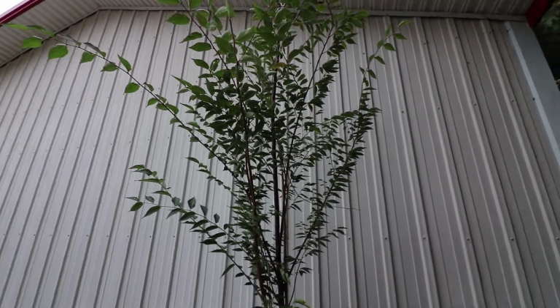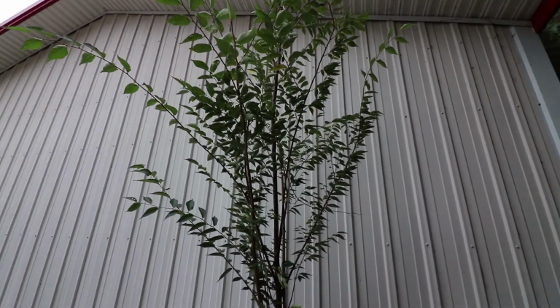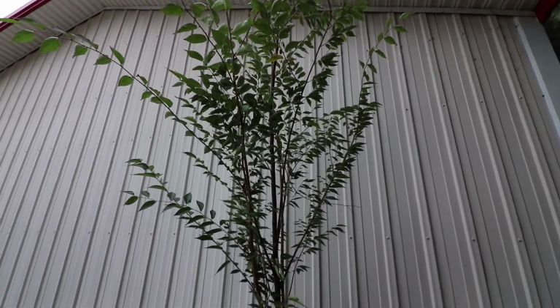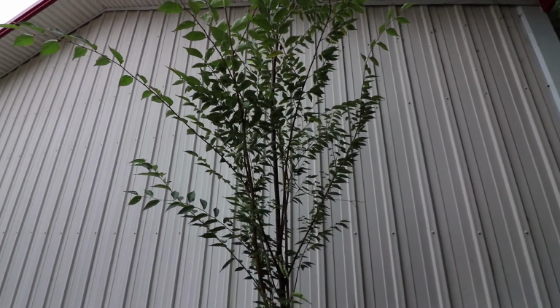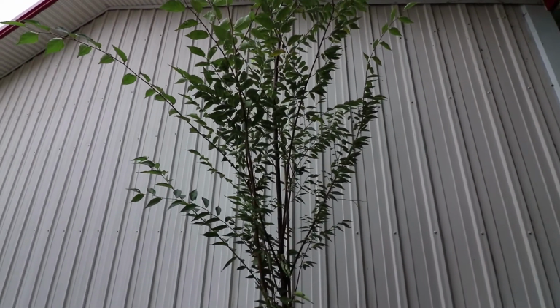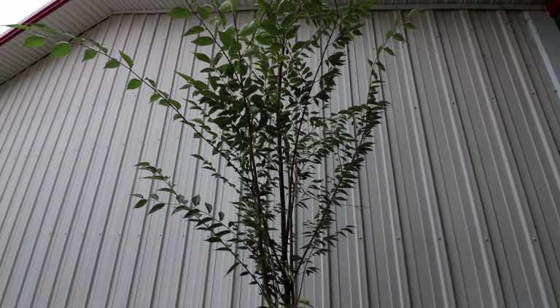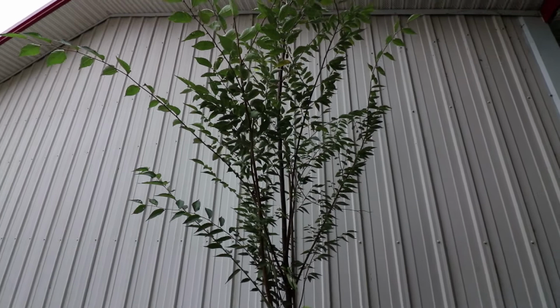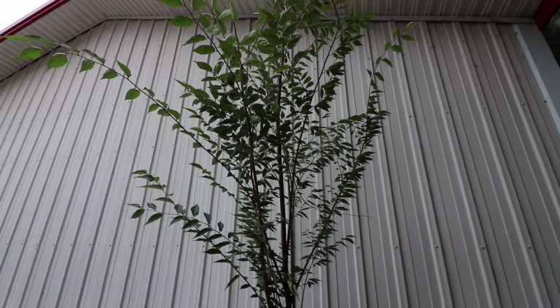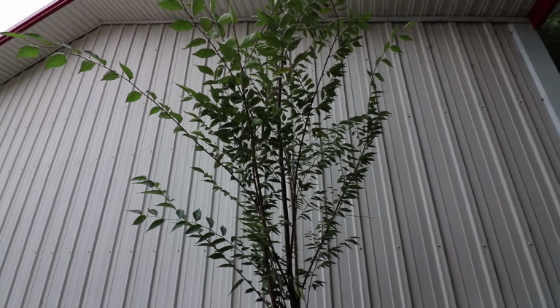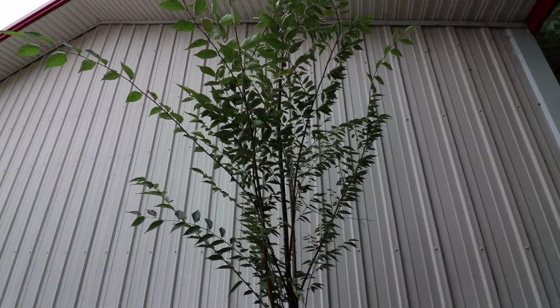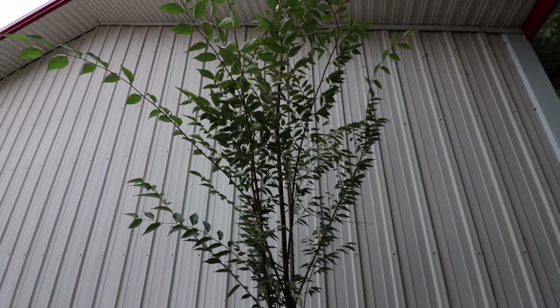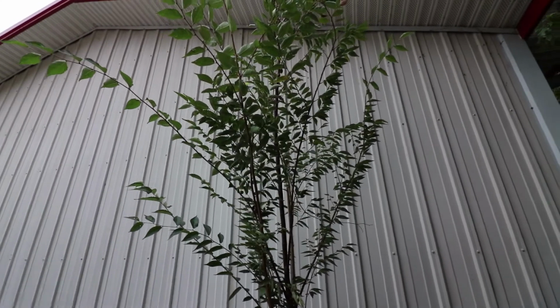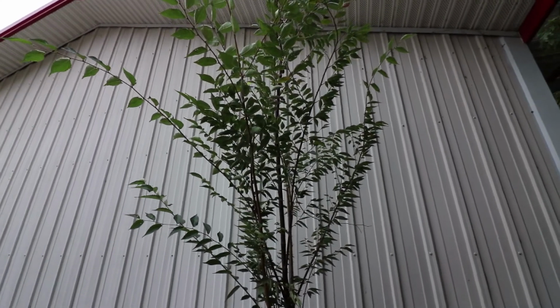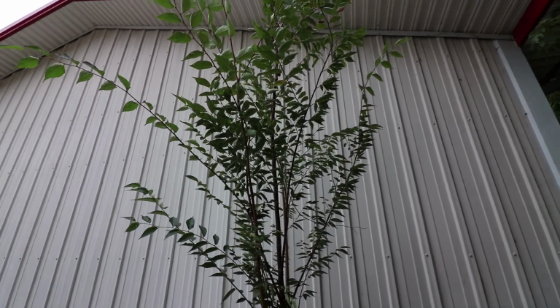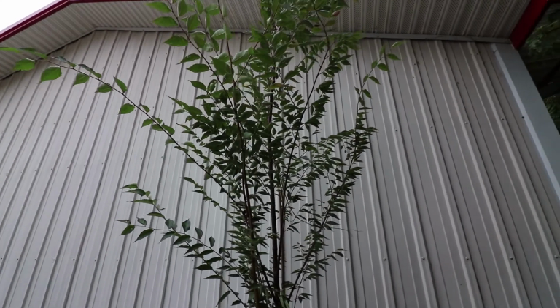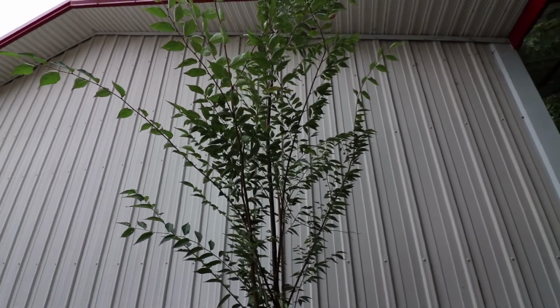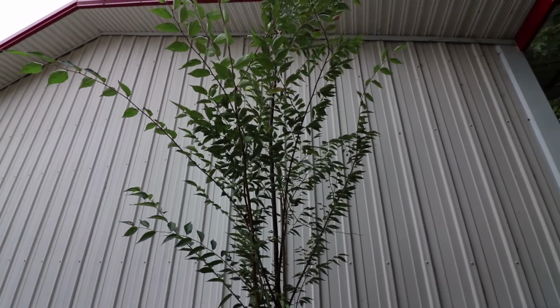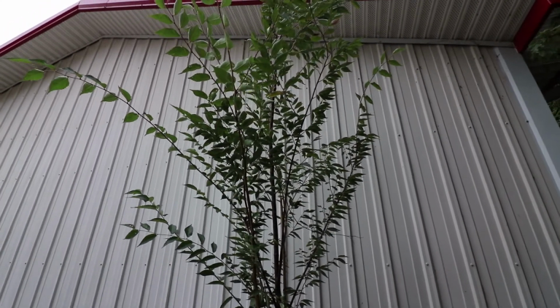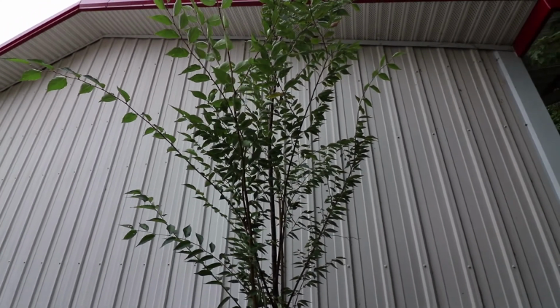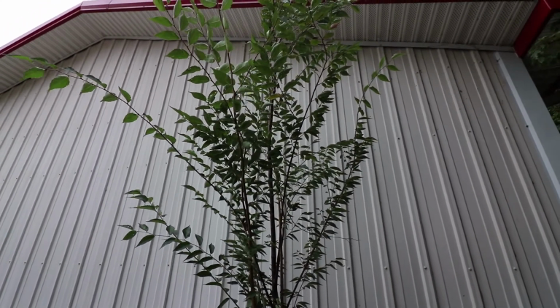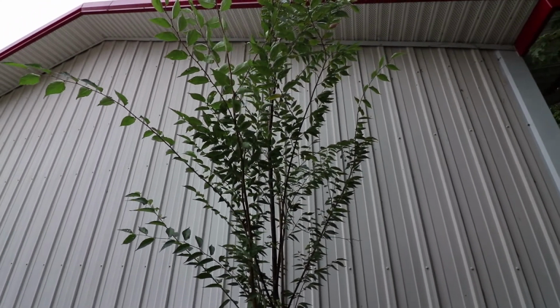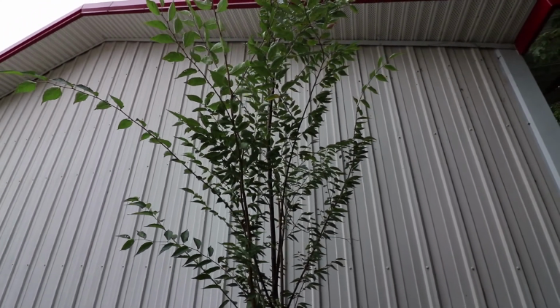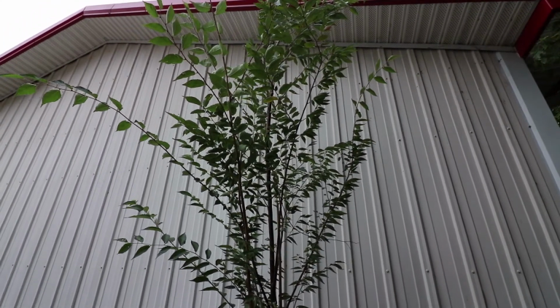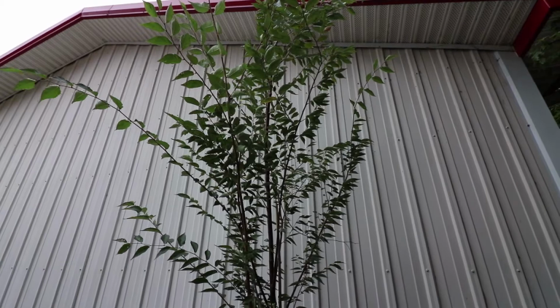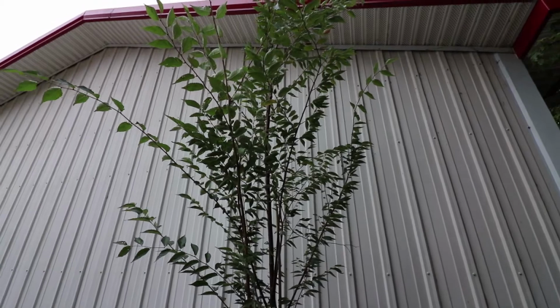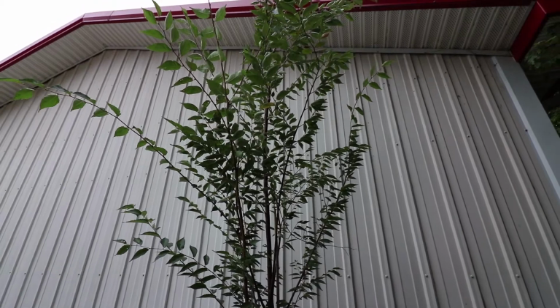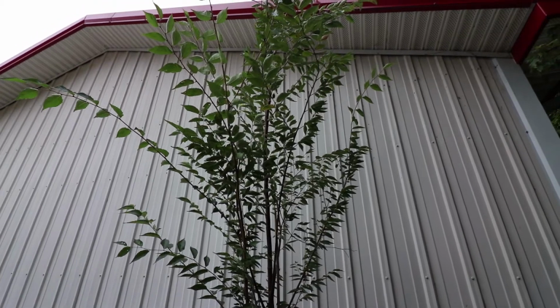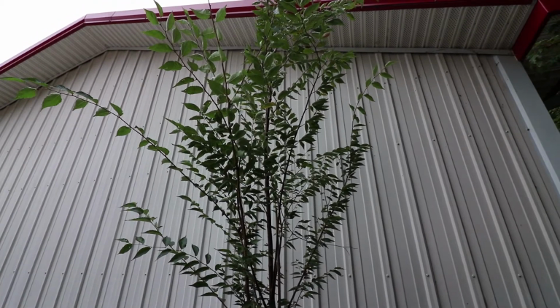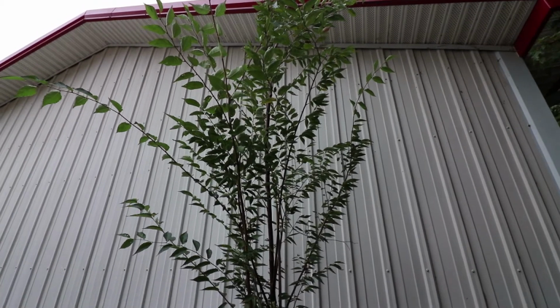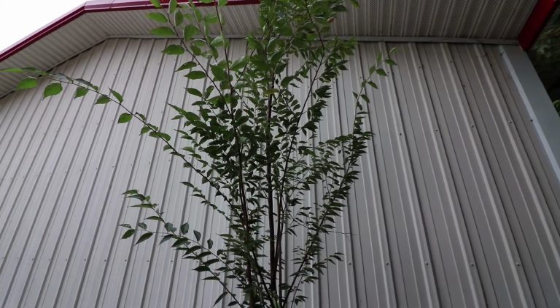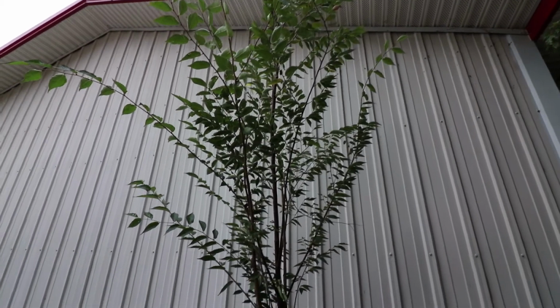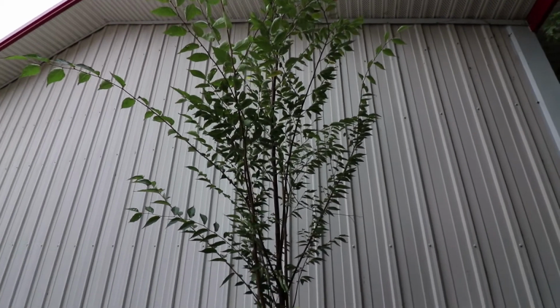It's got beautiful foliage. In the fall, it turns kind of a rusty brown color. It's okay fall color — I wouldn't grow it for fall color, but it does have nice fall color.